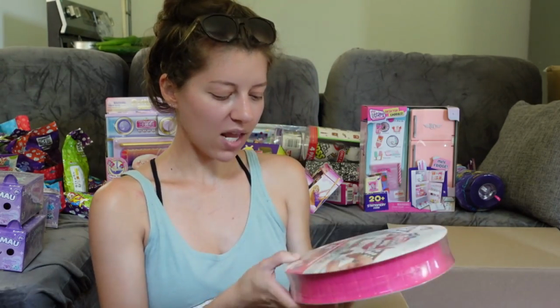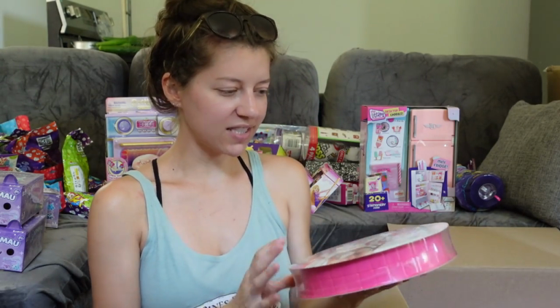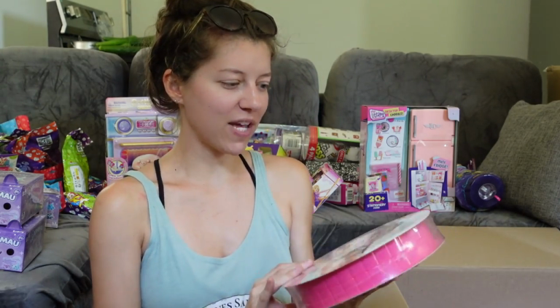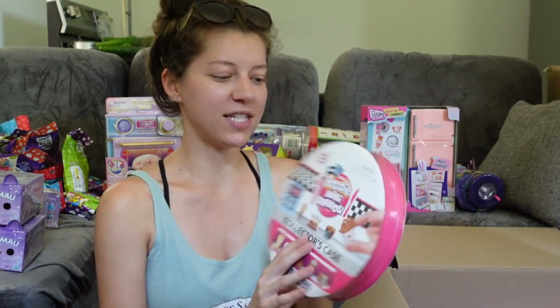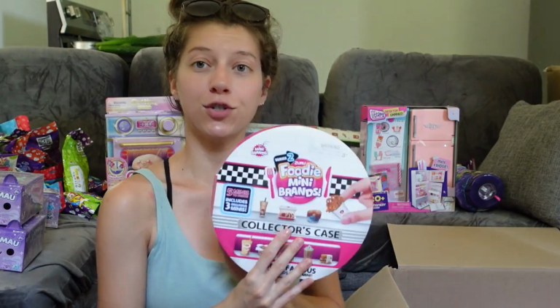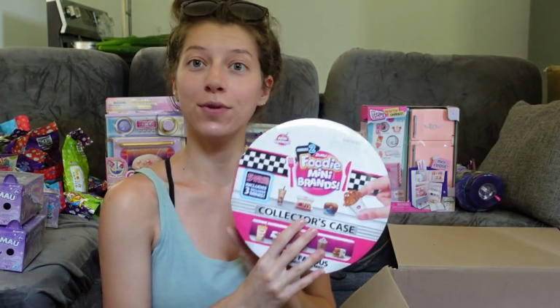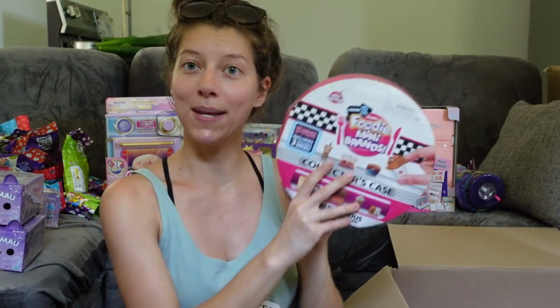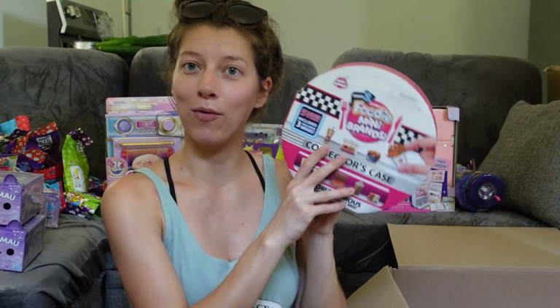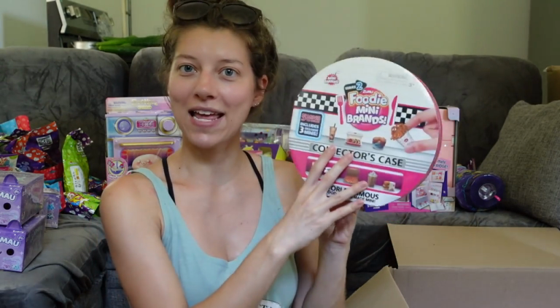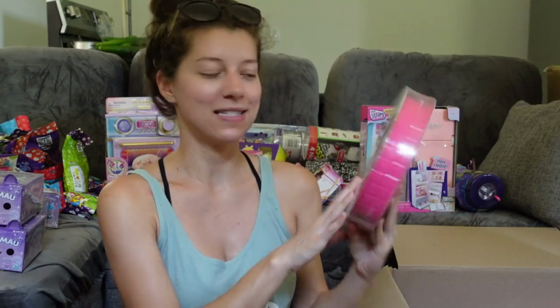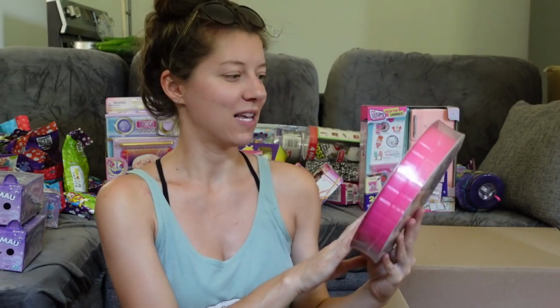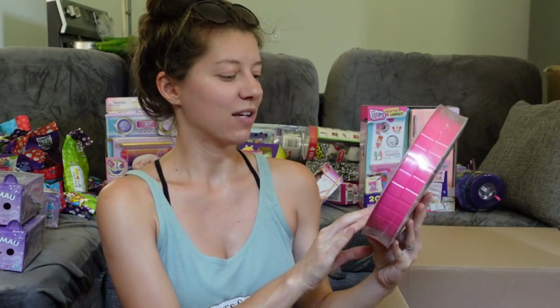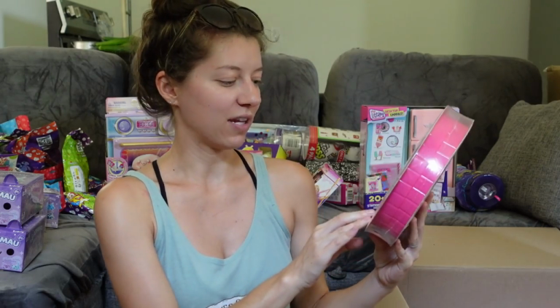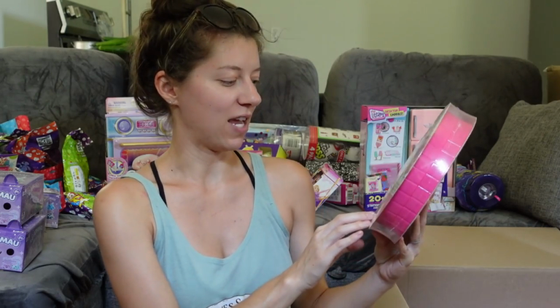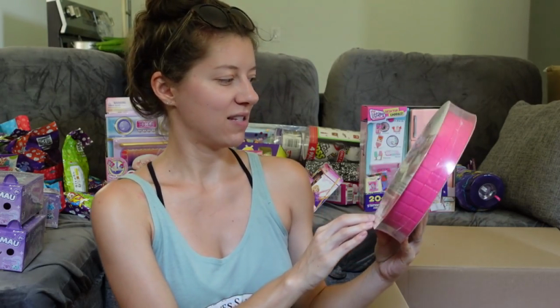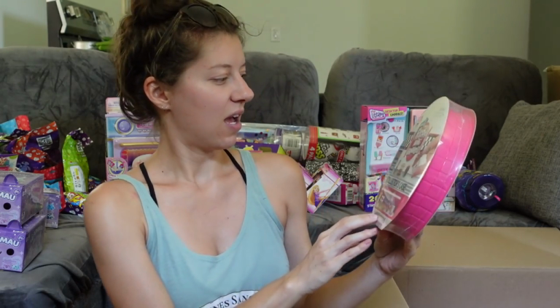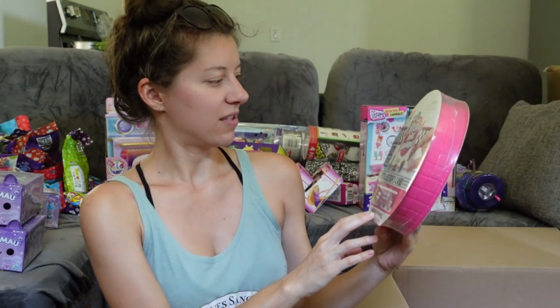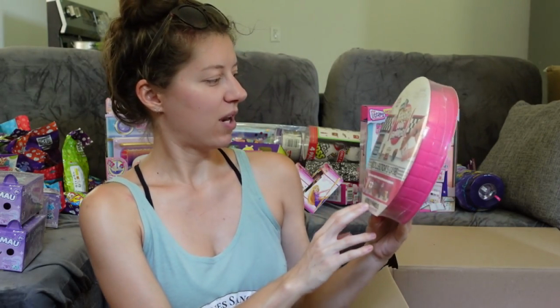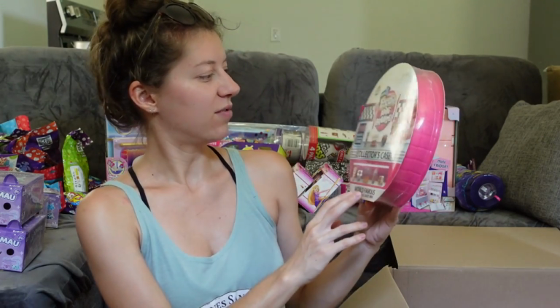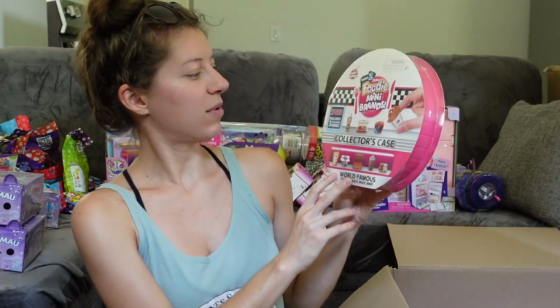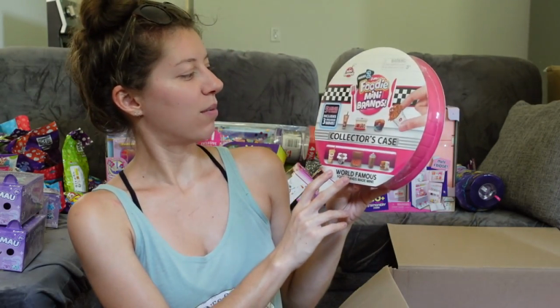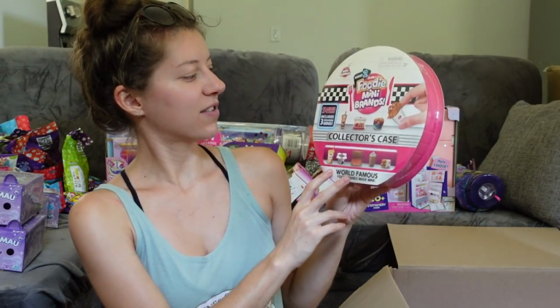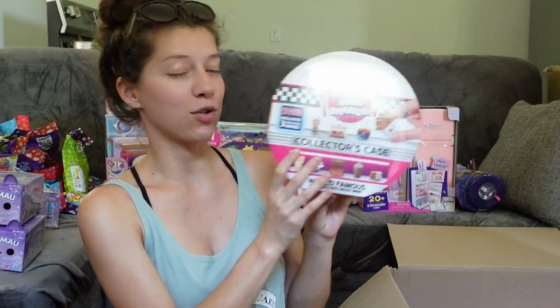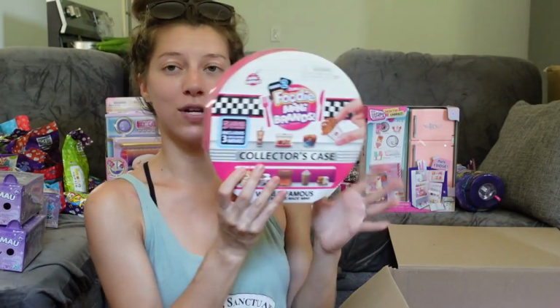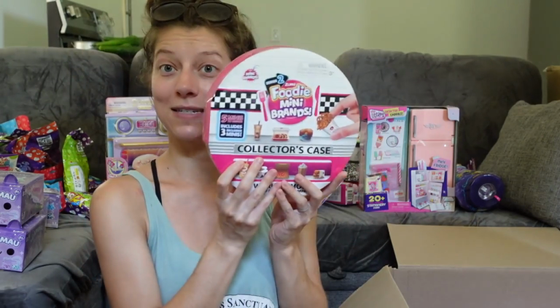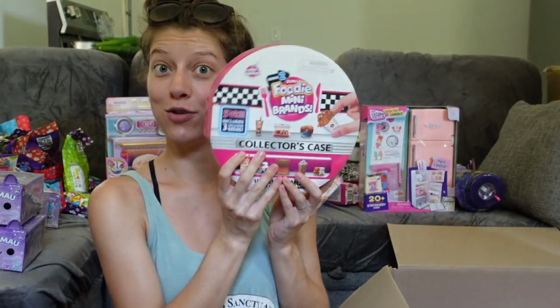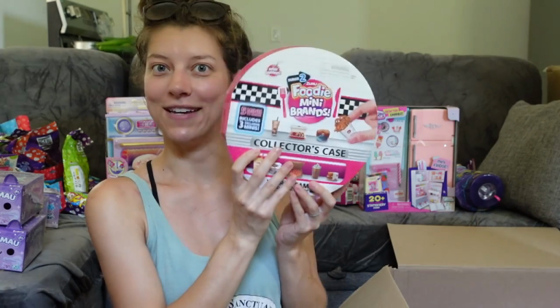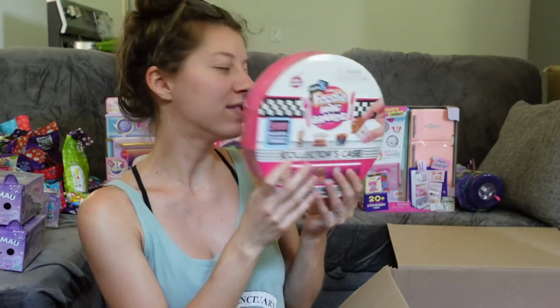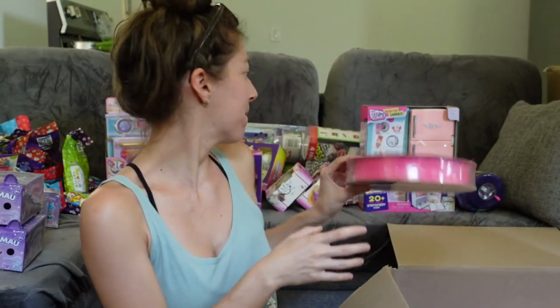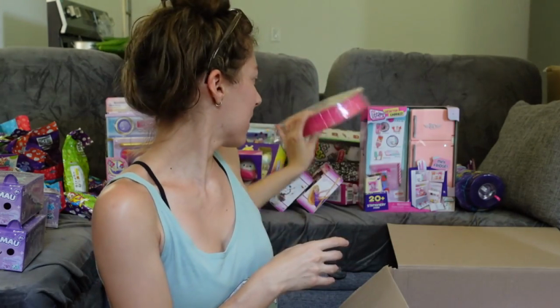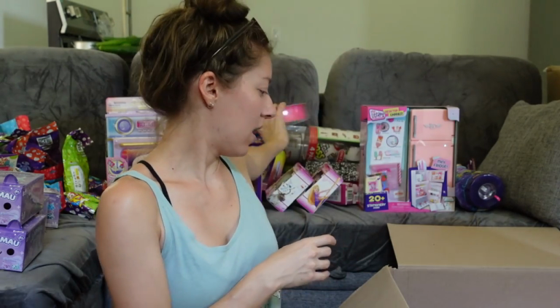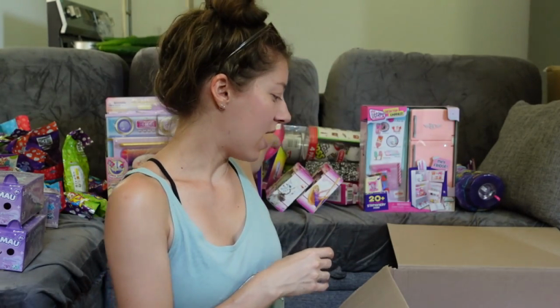Next up we've got the Series Two Foodie Mini Brands Collector's Cakes — this one has five minis to unbox and three exclusives.